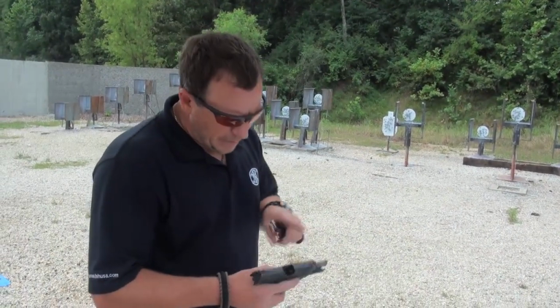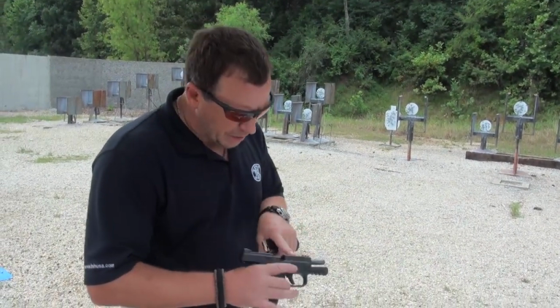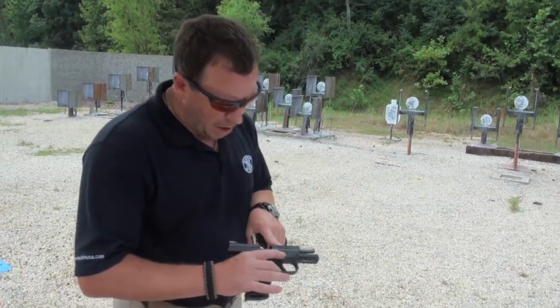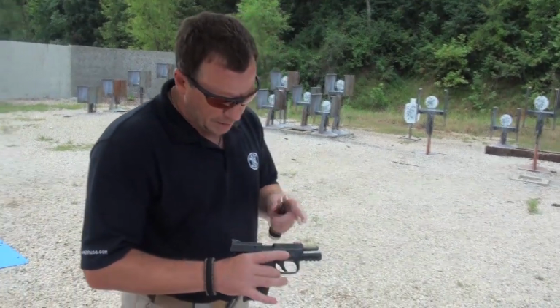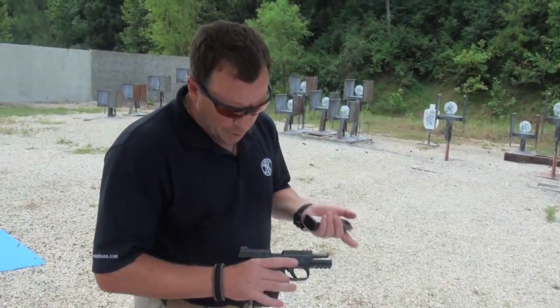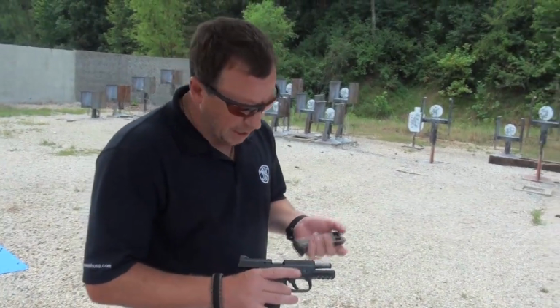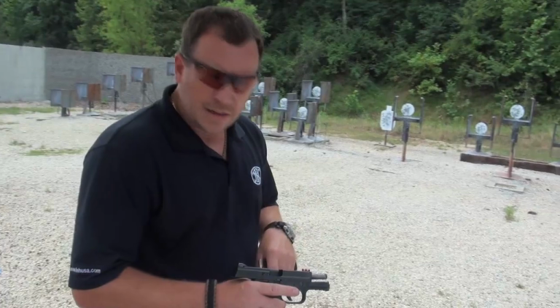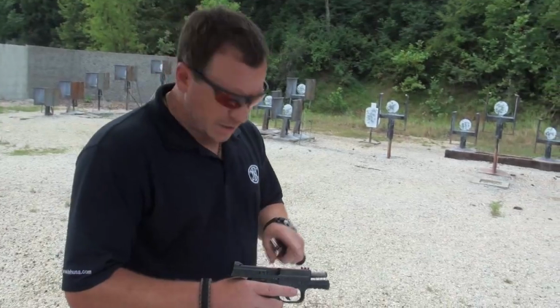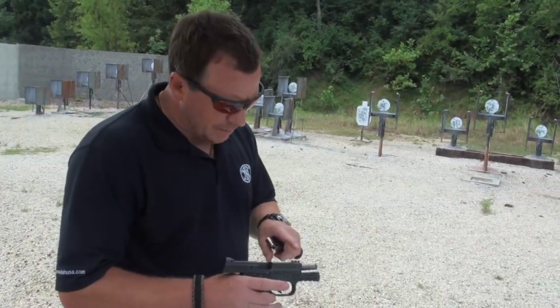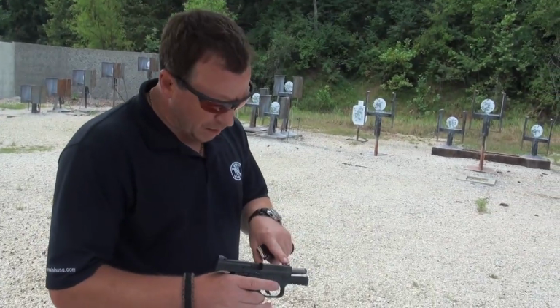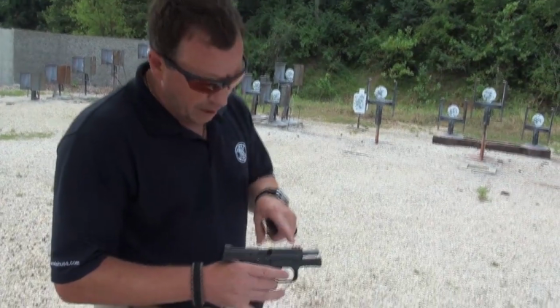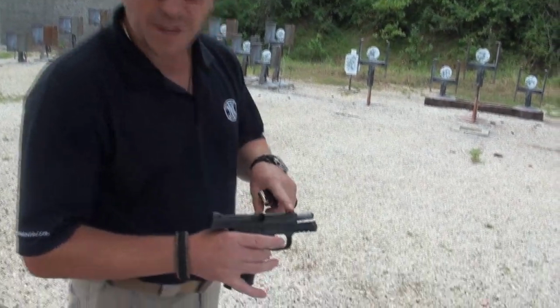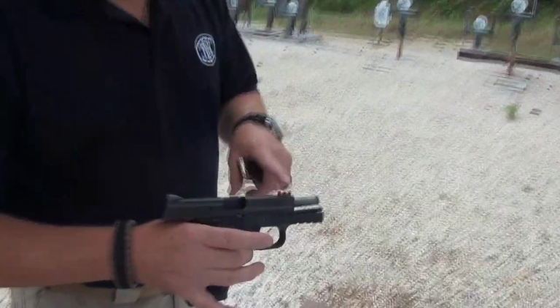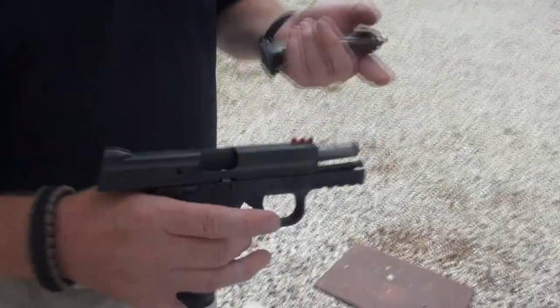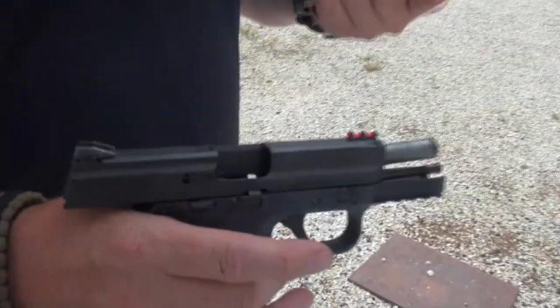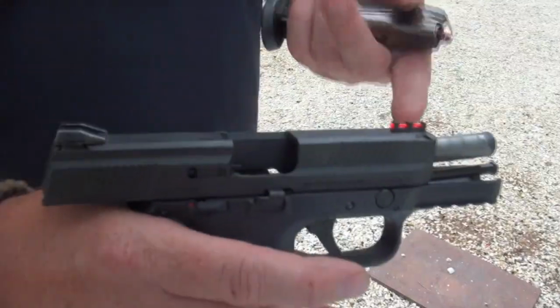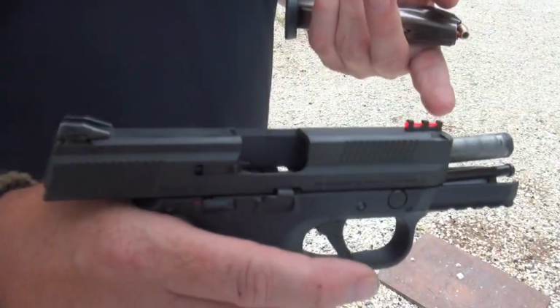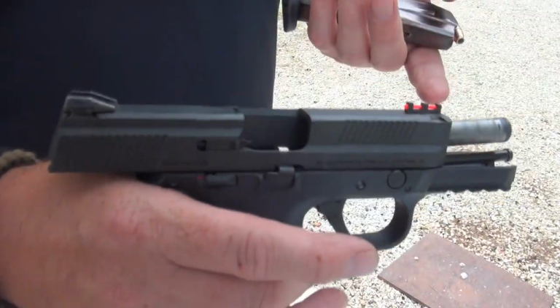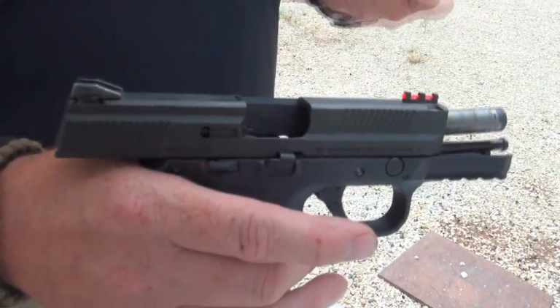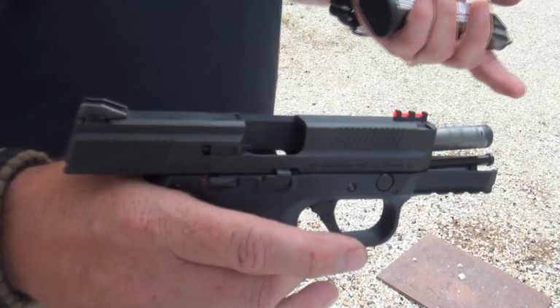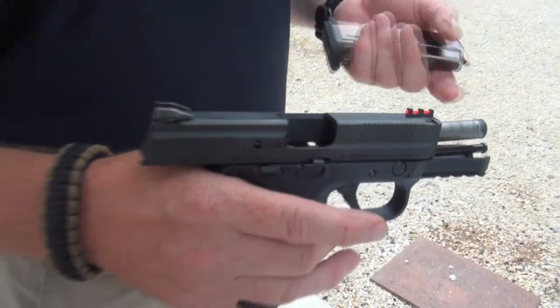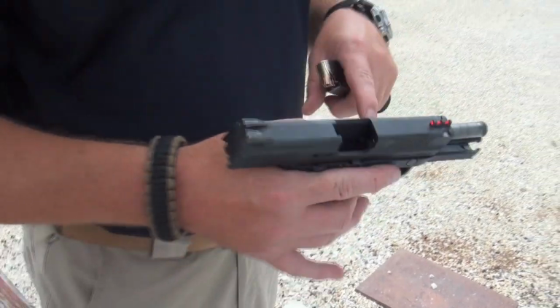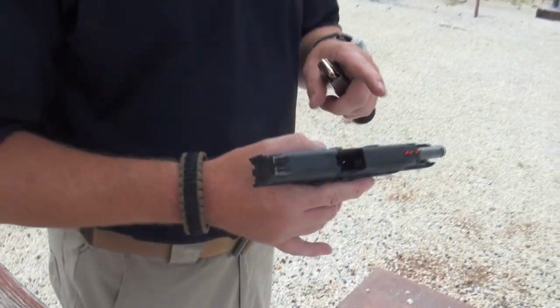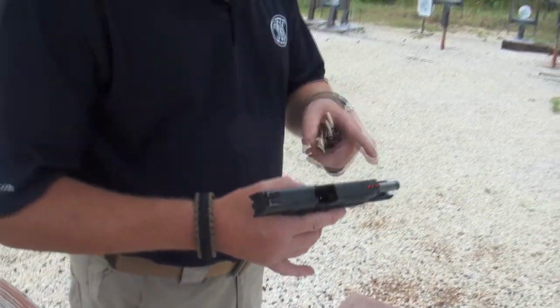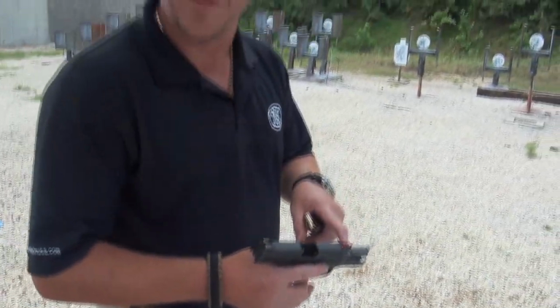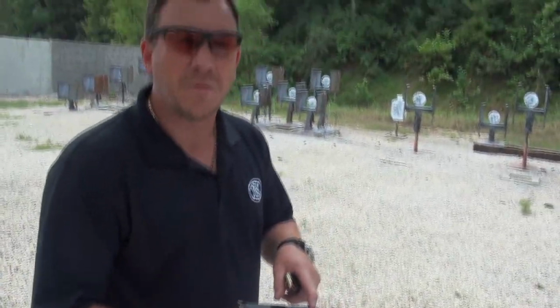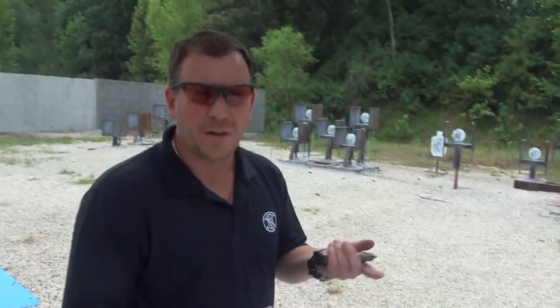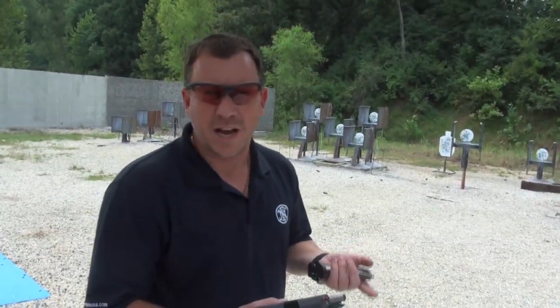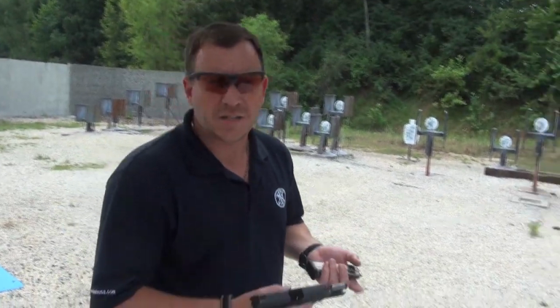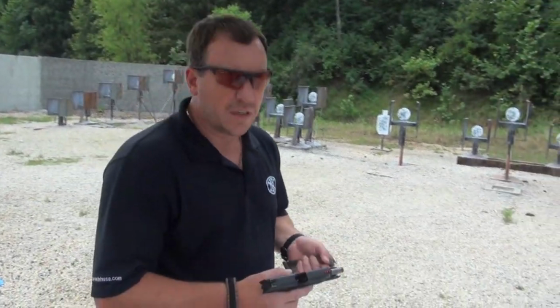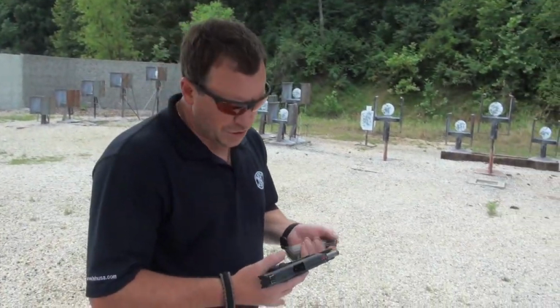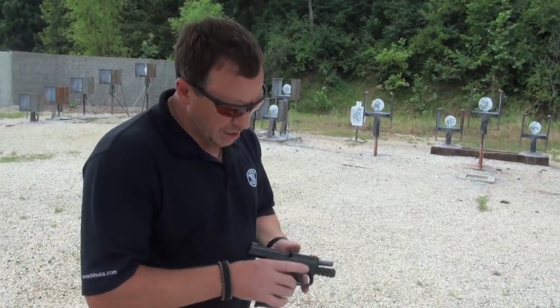This particular model is a prototype, so it's got a fiber optic sight. The production model that you'll see in the fall will come standard with night sights, which is a change.